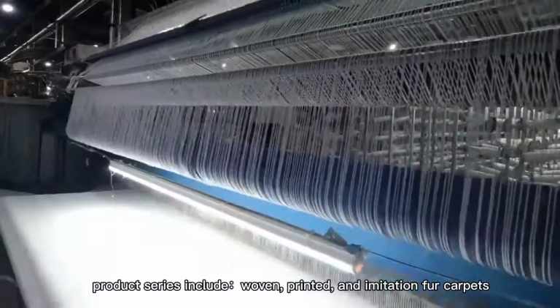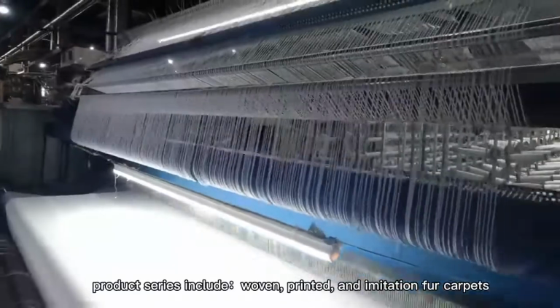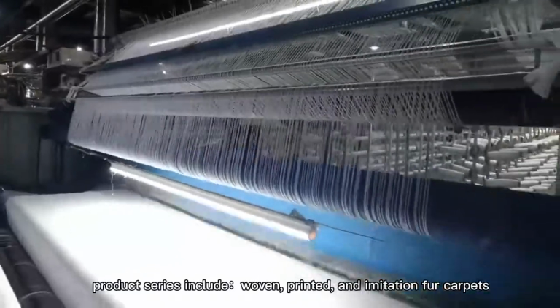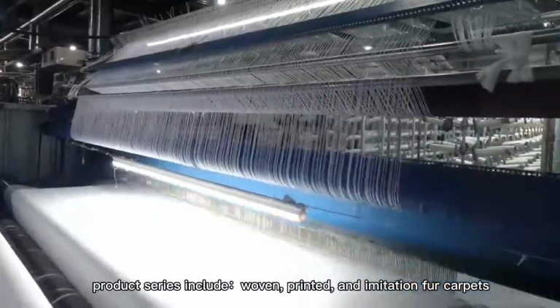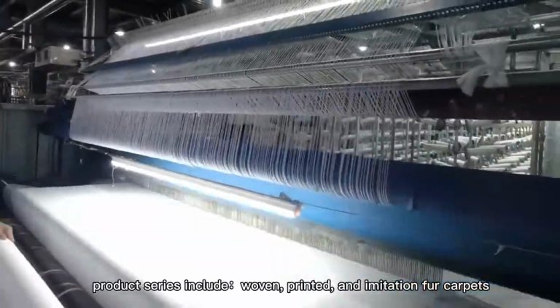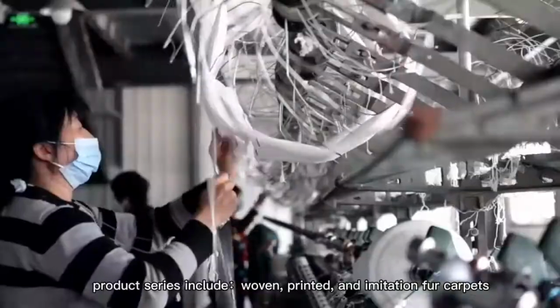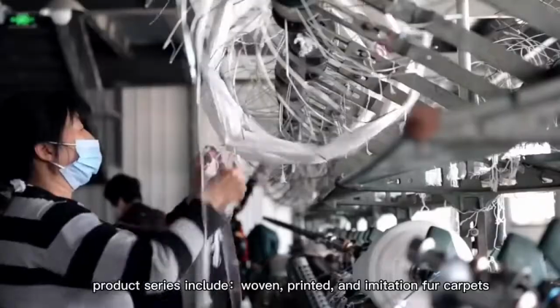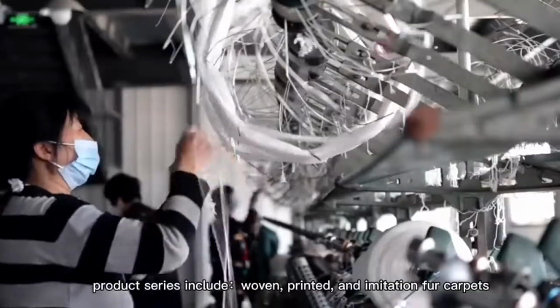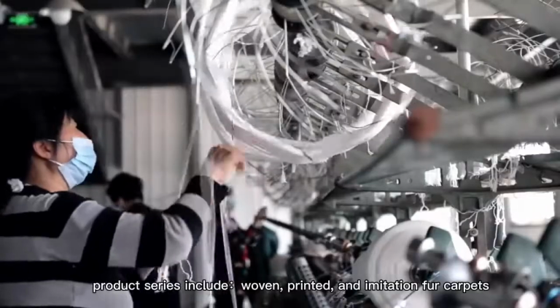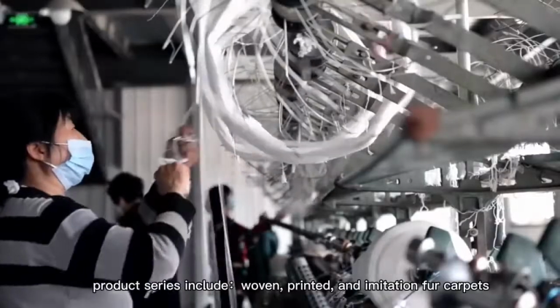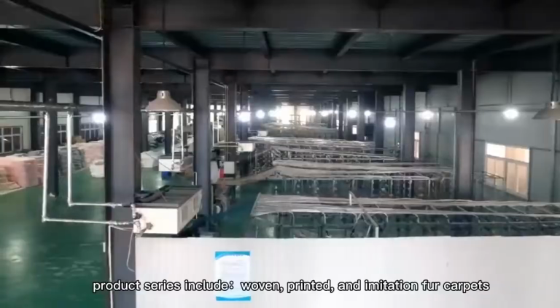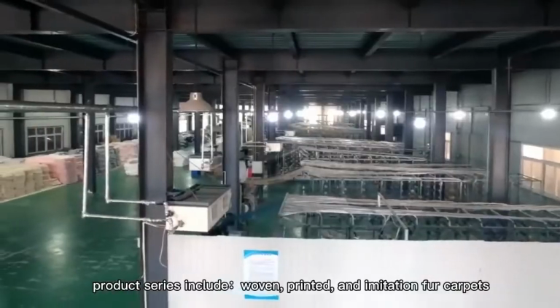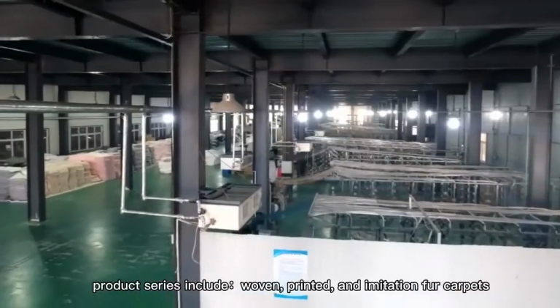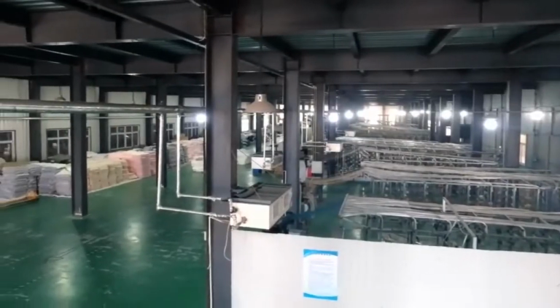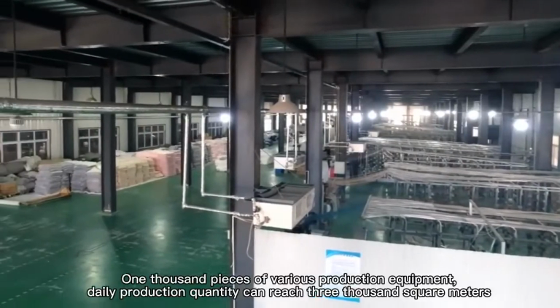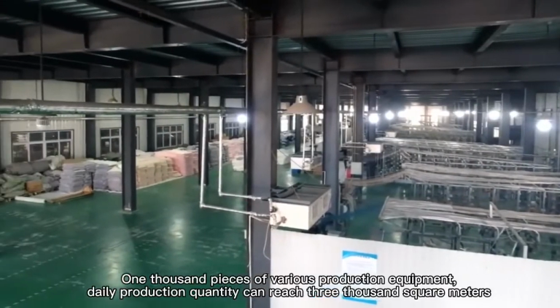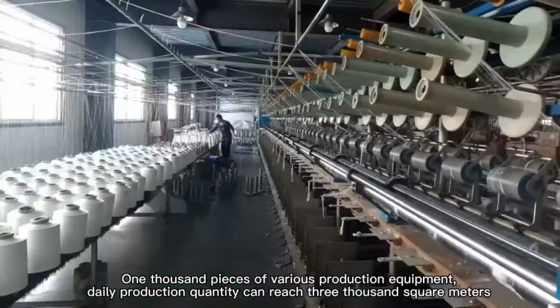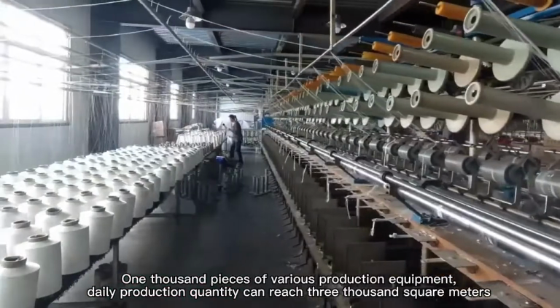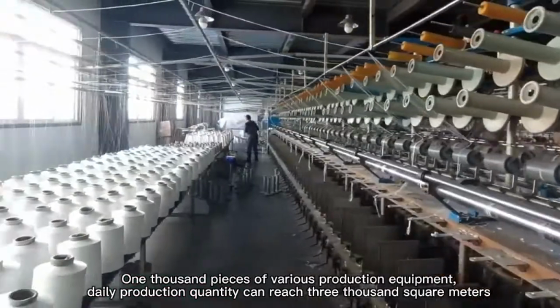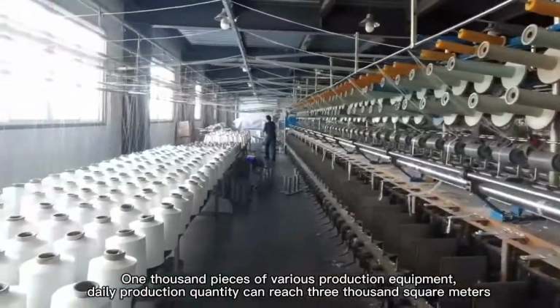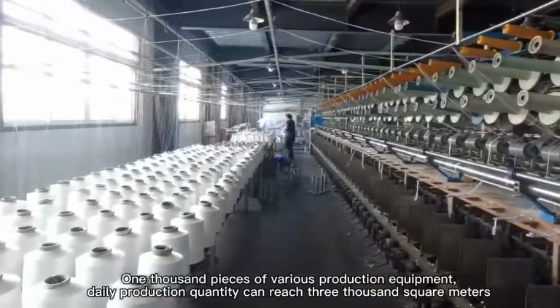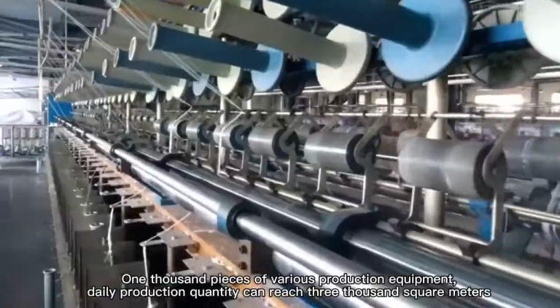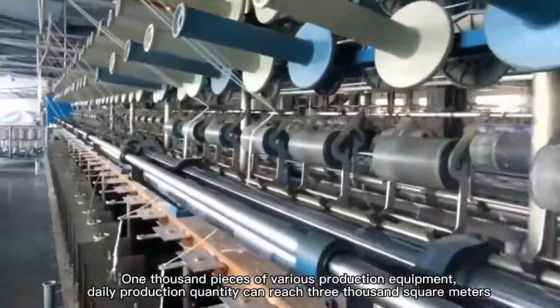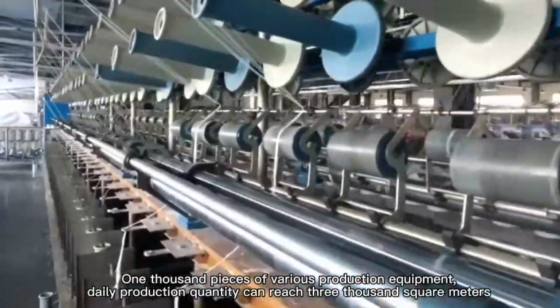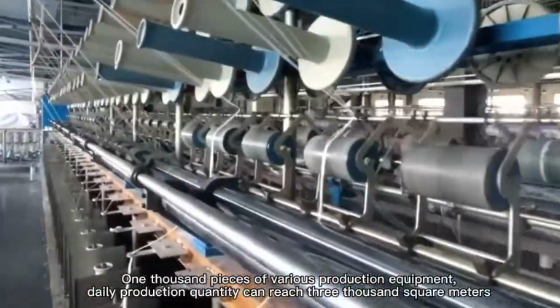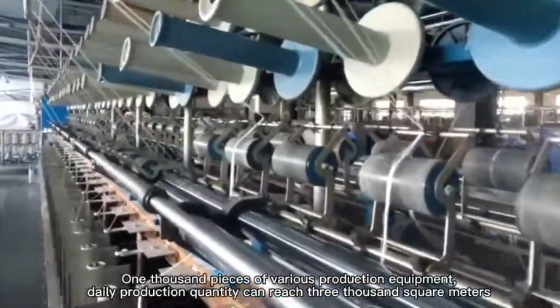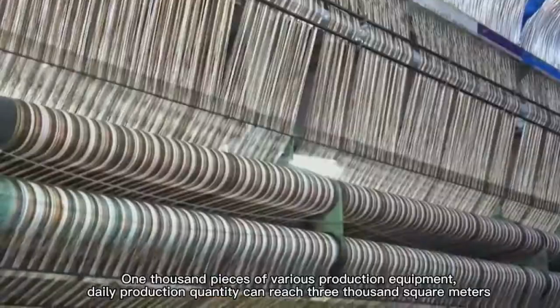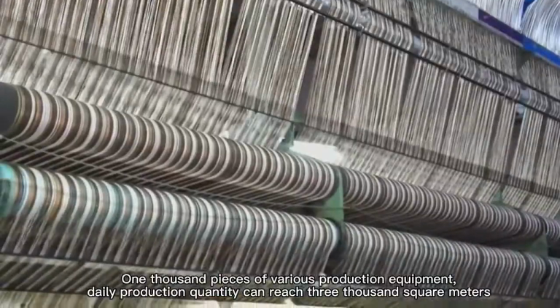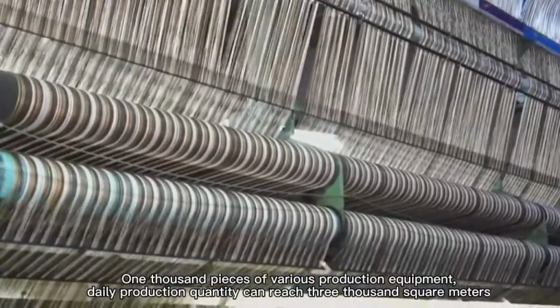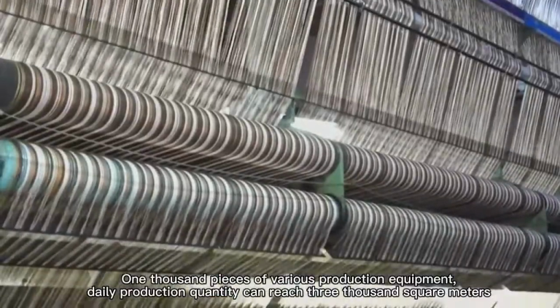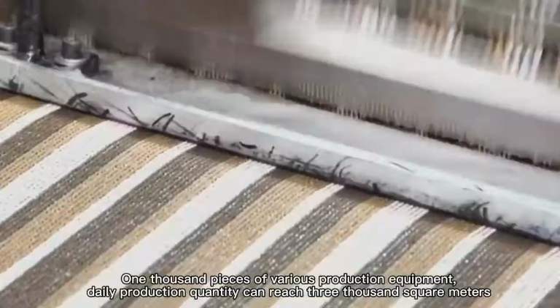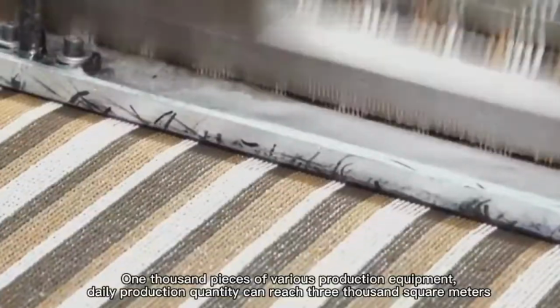Product series include woven, printed, and imitation carpets. We have 1,000 pieces of various production equipment, and daily production quantity can reach 3,000 square meters.